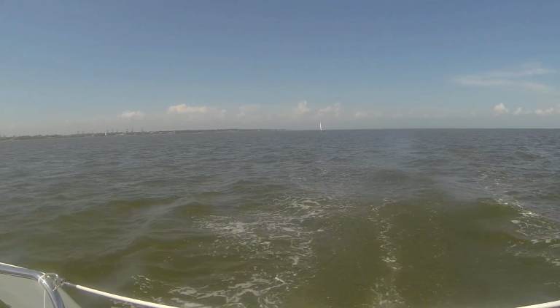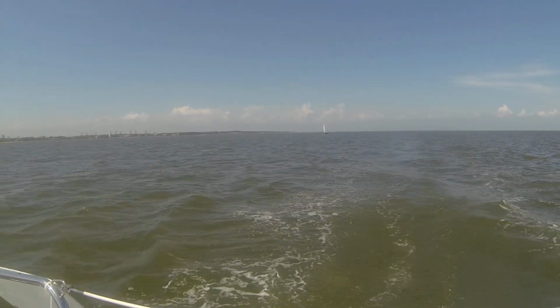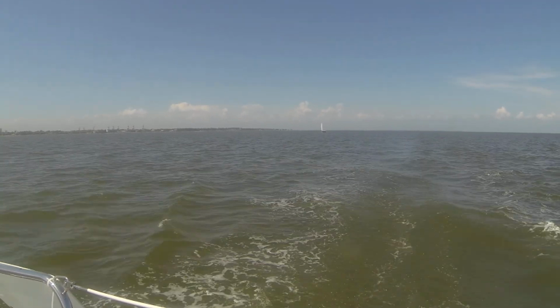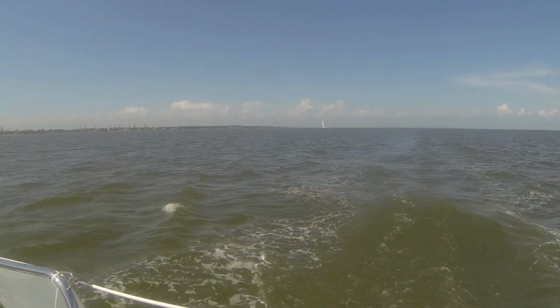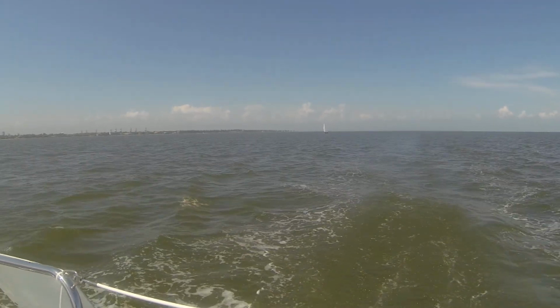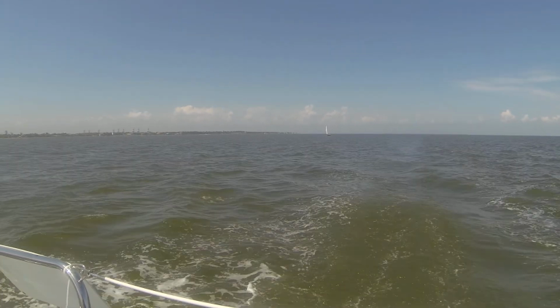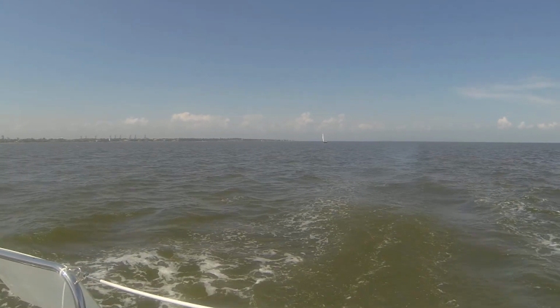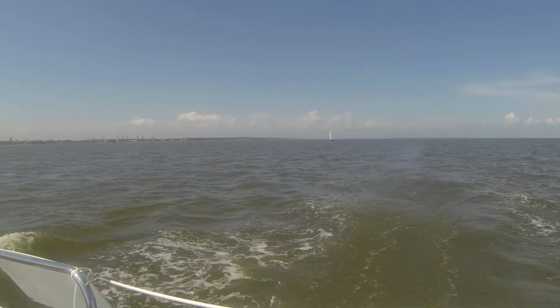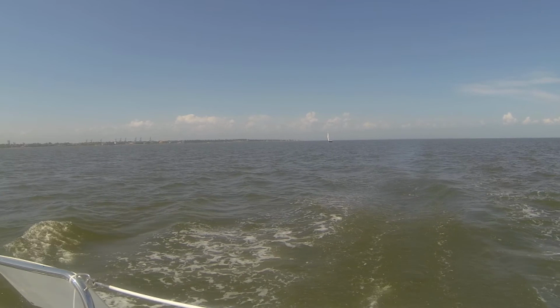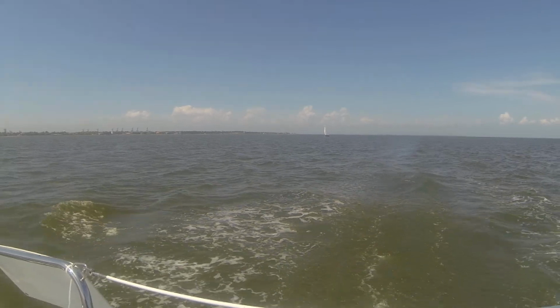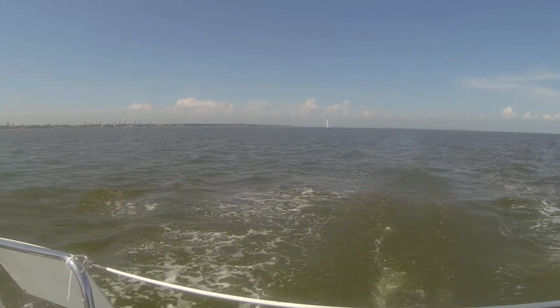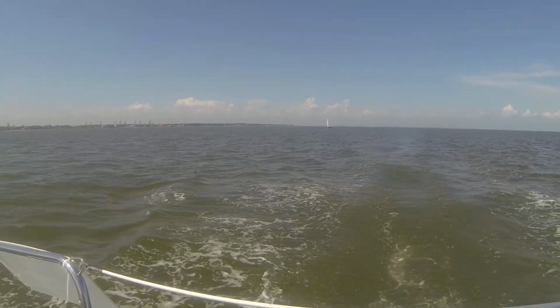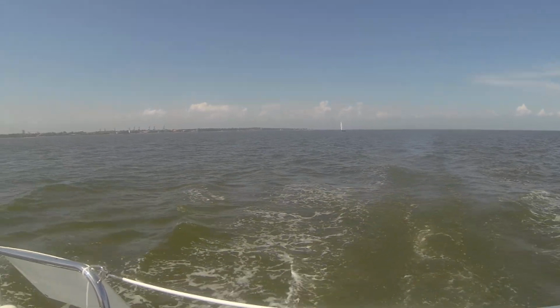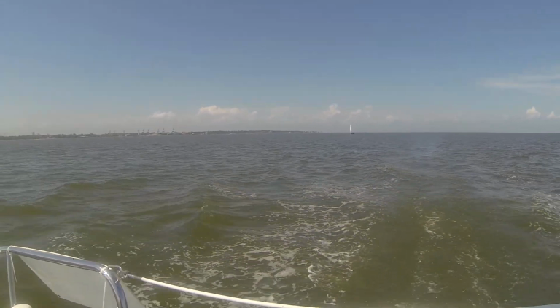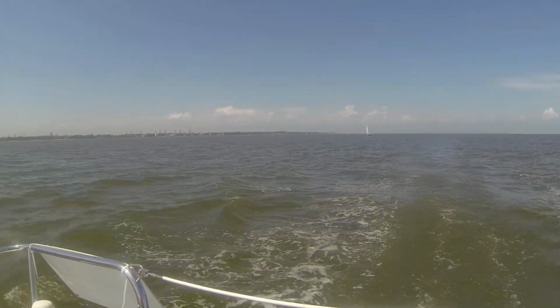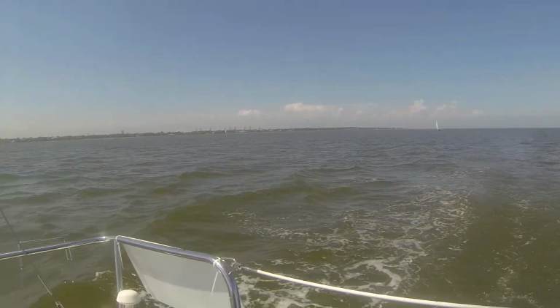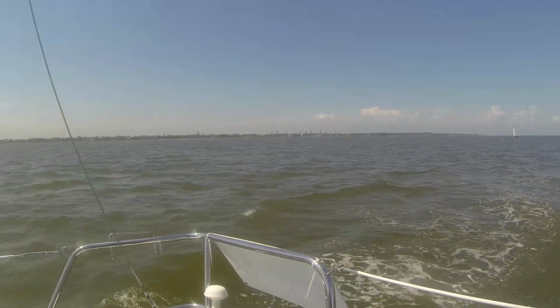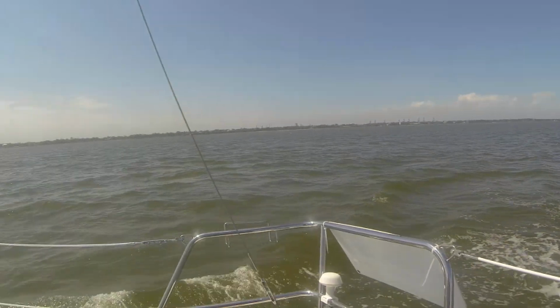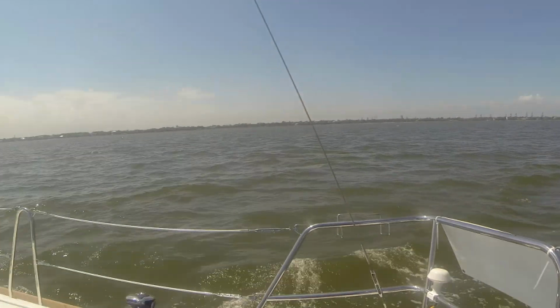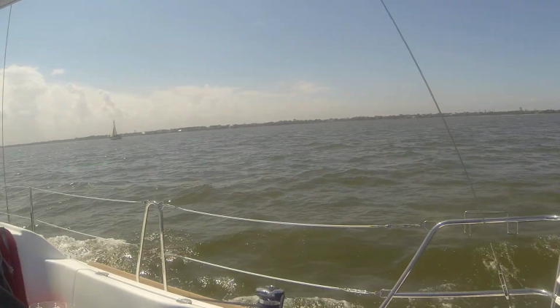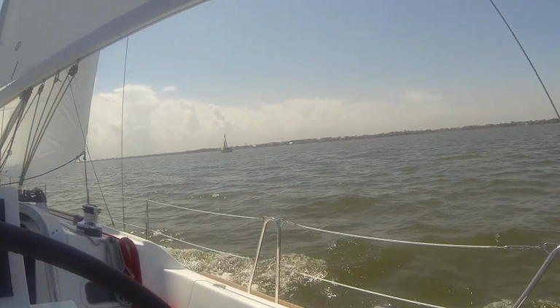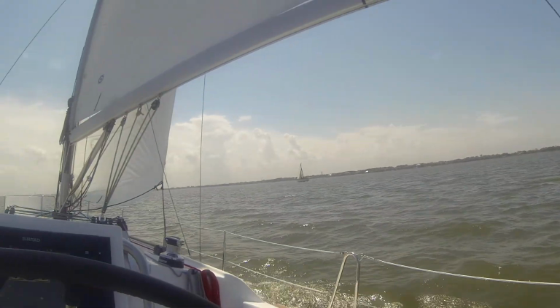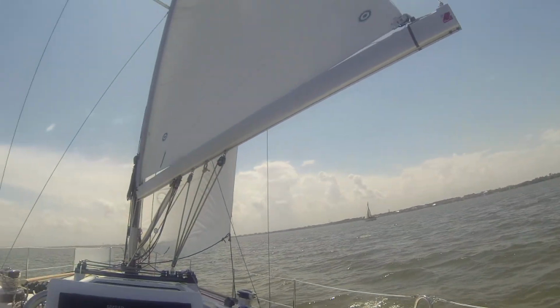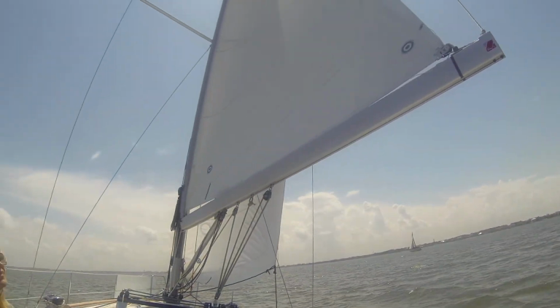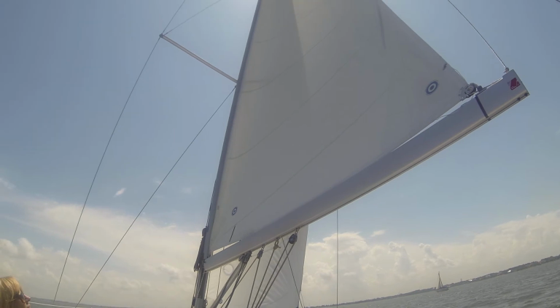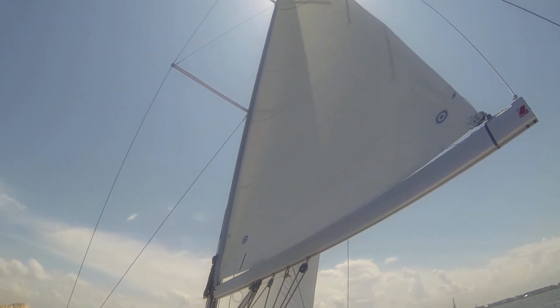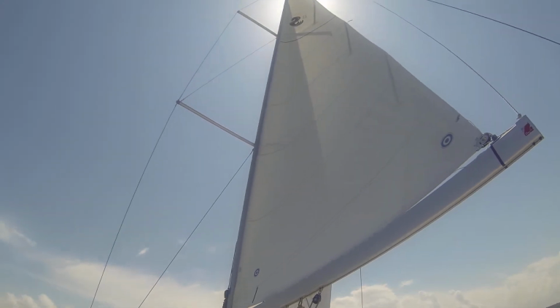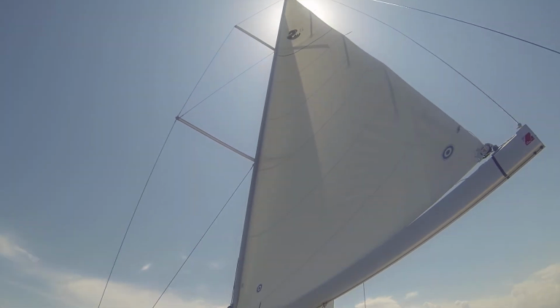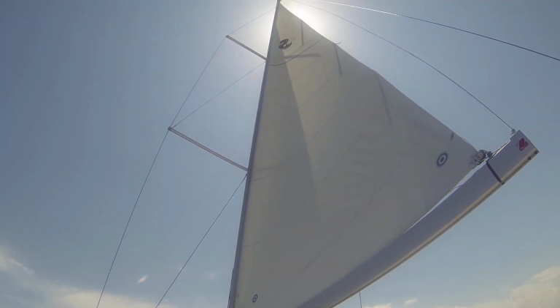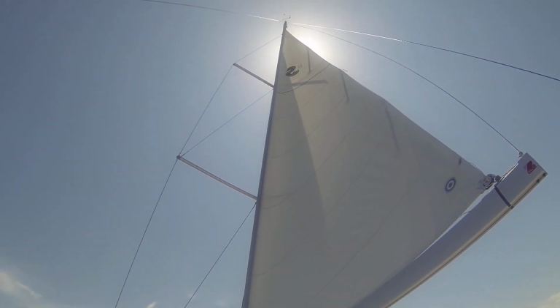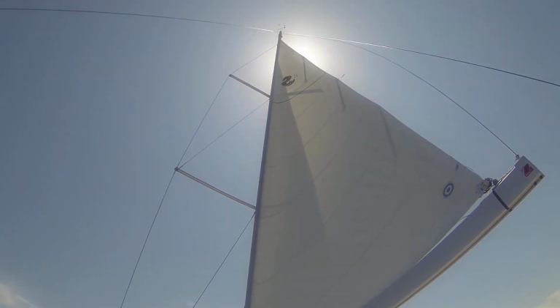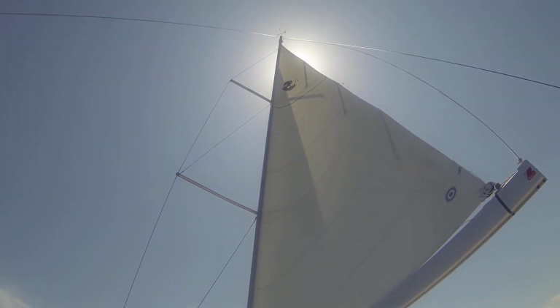It took a while before we could beat that boat. In the light air, he was beating us bad. The wind has come up a little bit now, and the 34 is showing our colors.